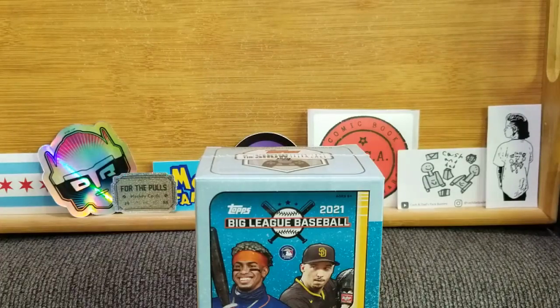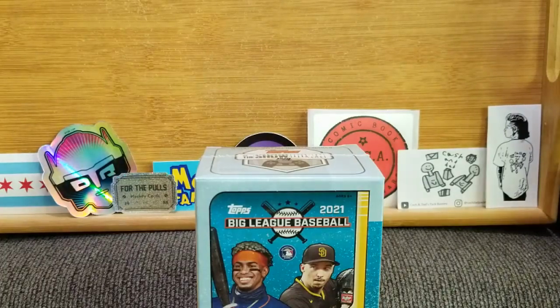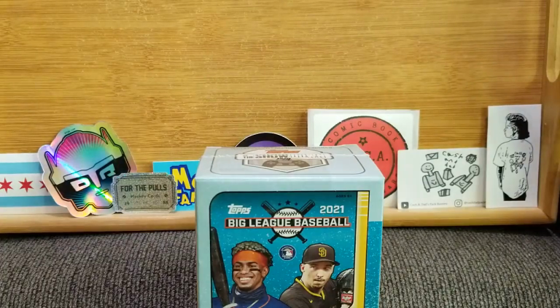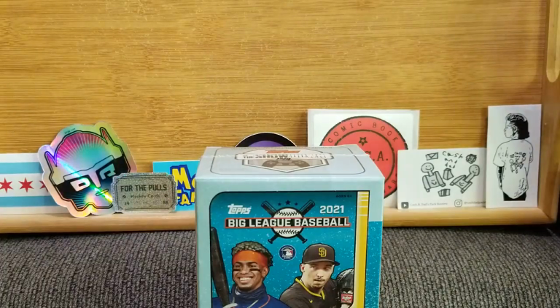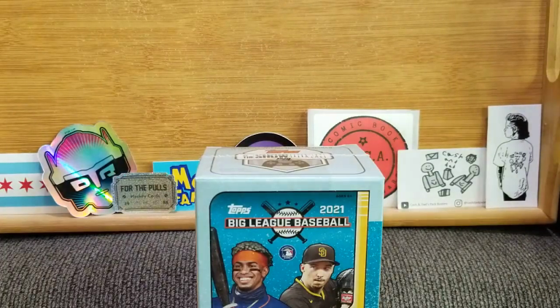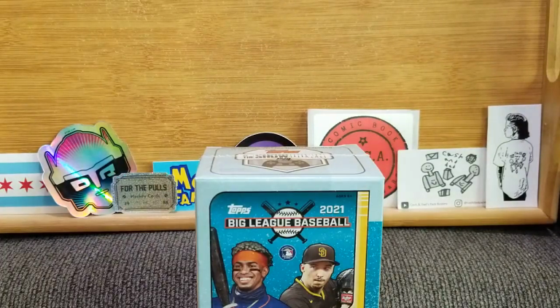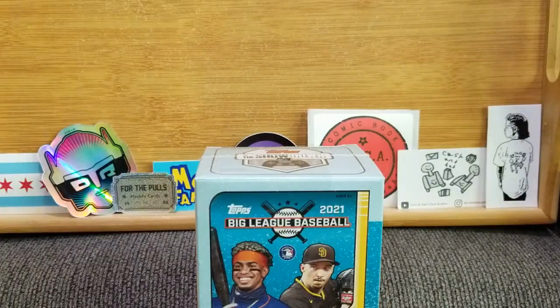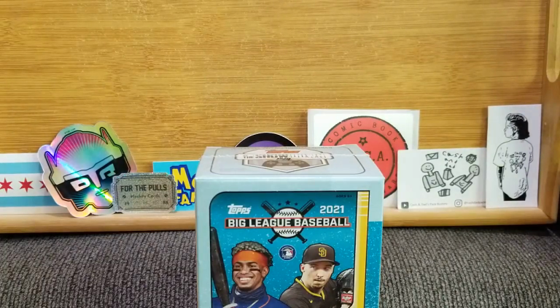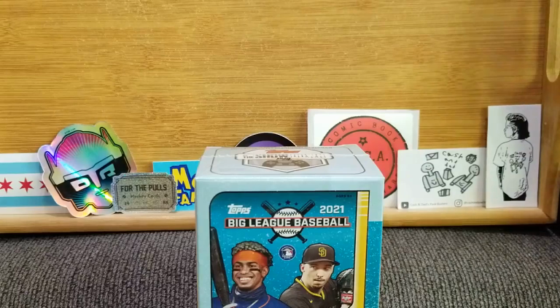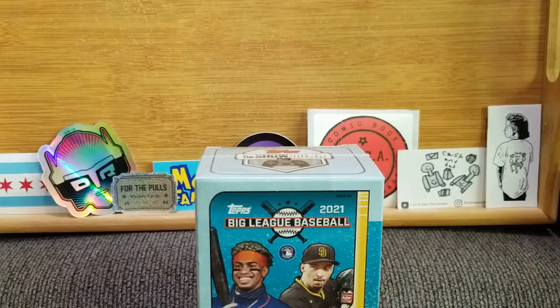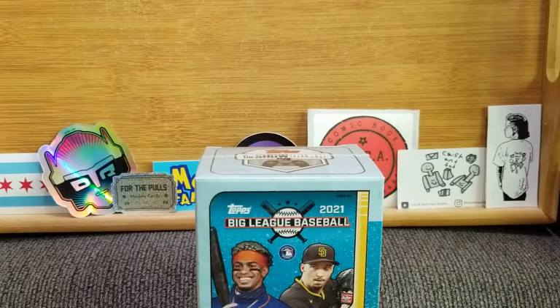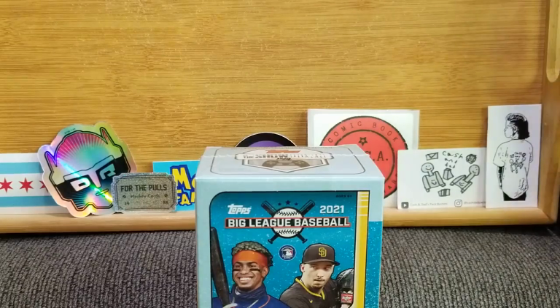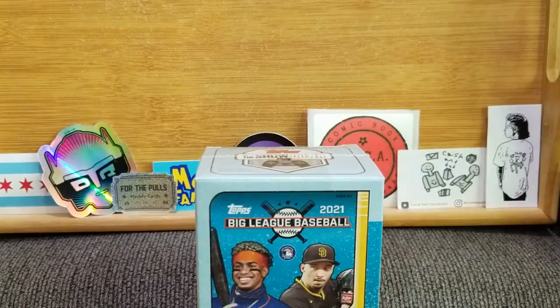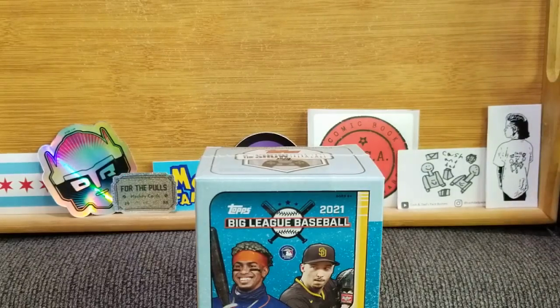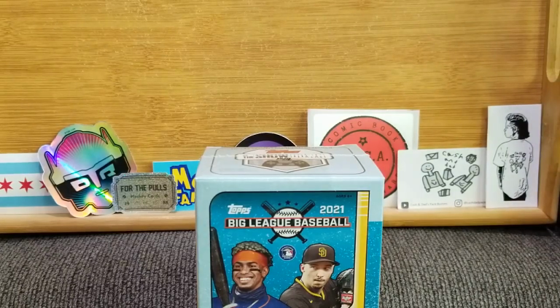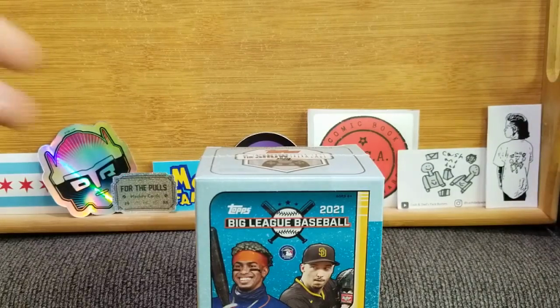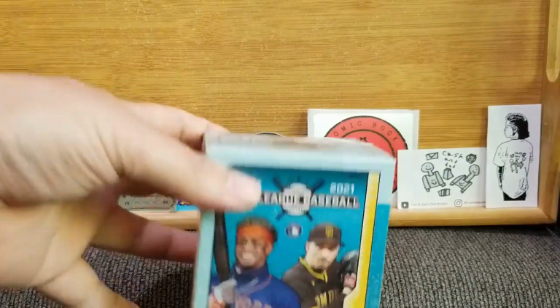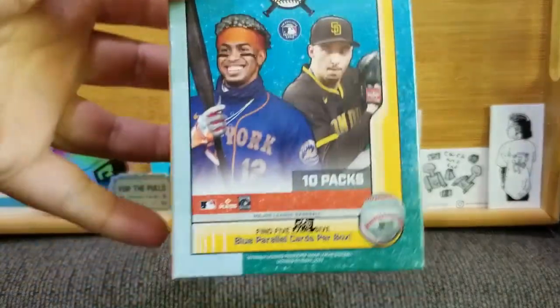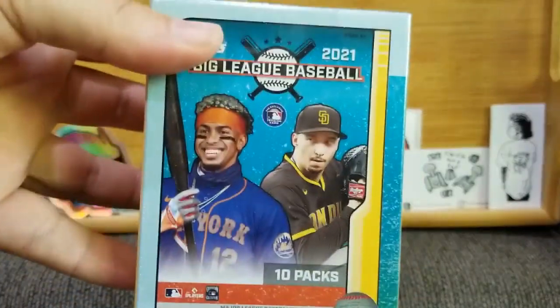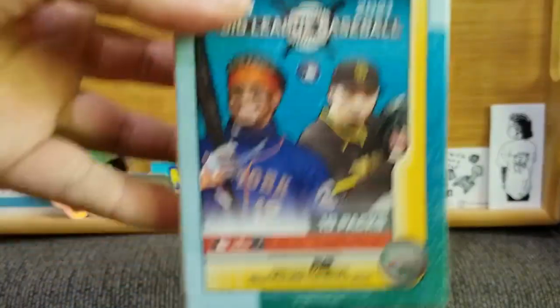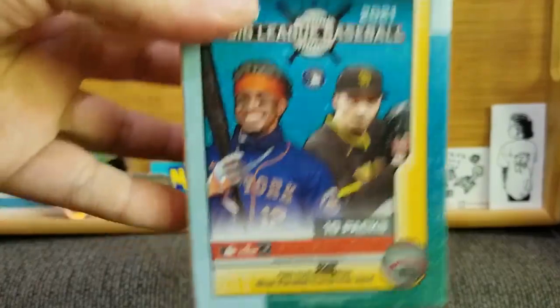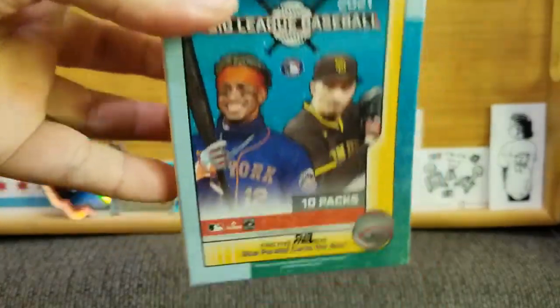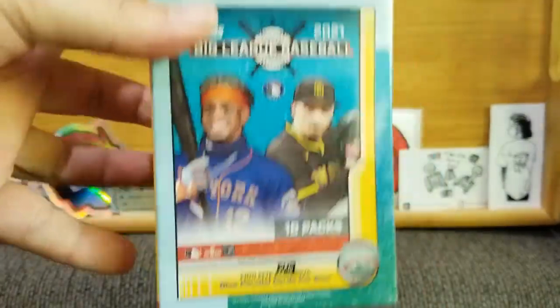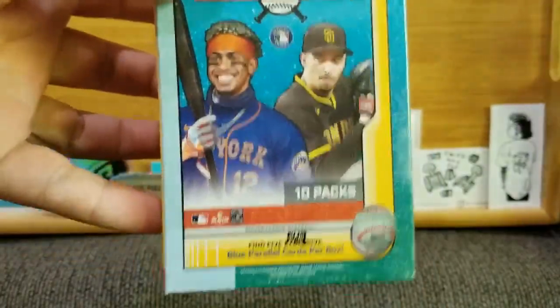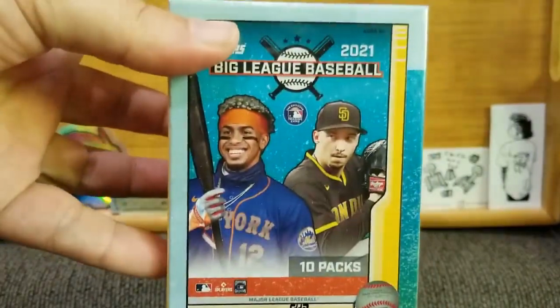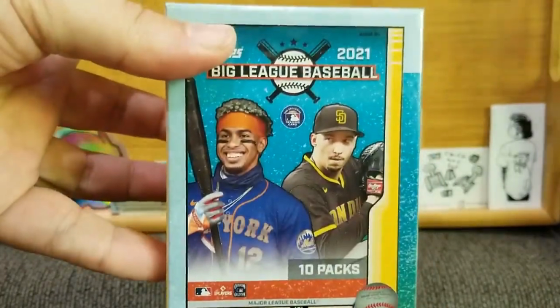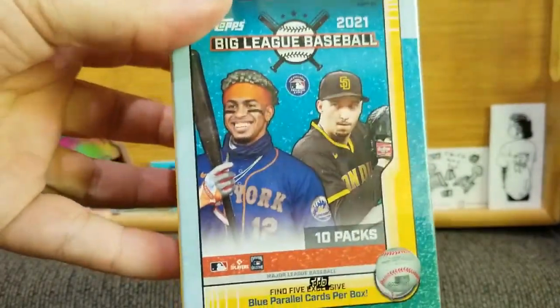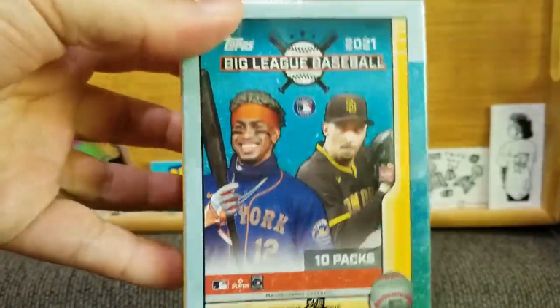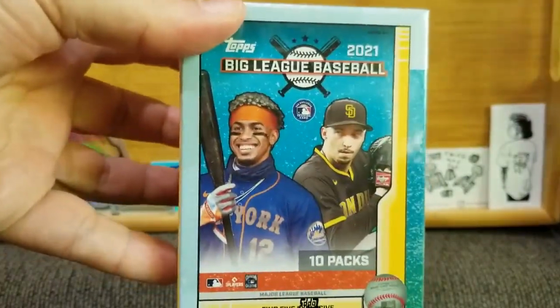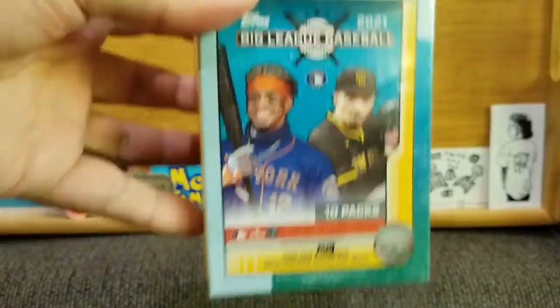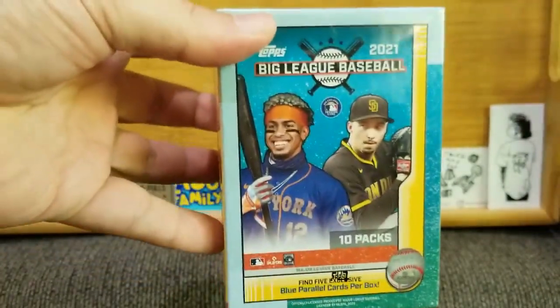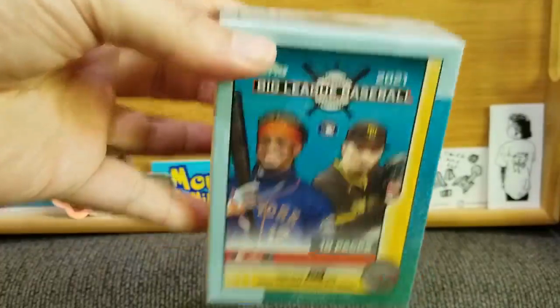Hello, and welcome to this inaugural edition of, well, what did I feel like opening Wednesday? This time I randomly selected one of these — I have two of them — and this is the first one I get to open: the box of 2021 Big League Baseball.